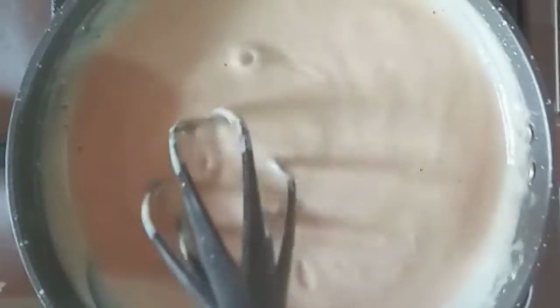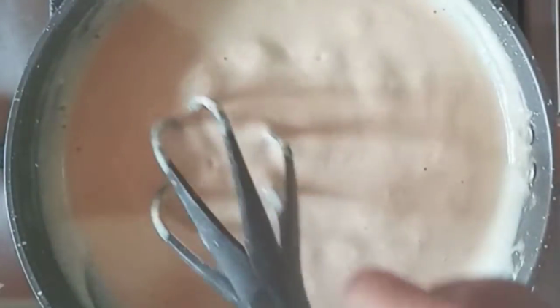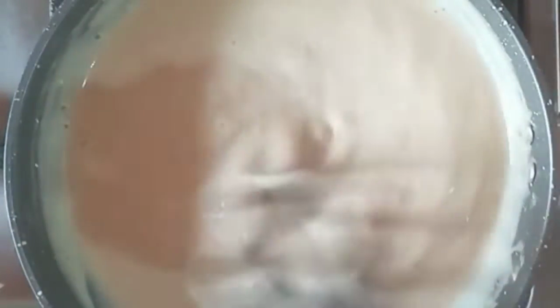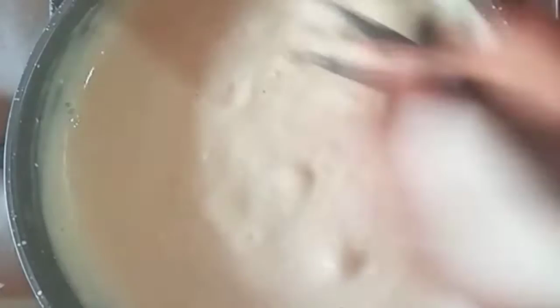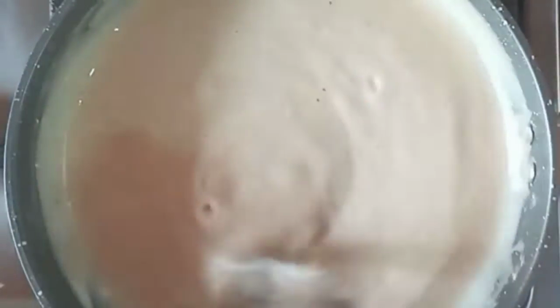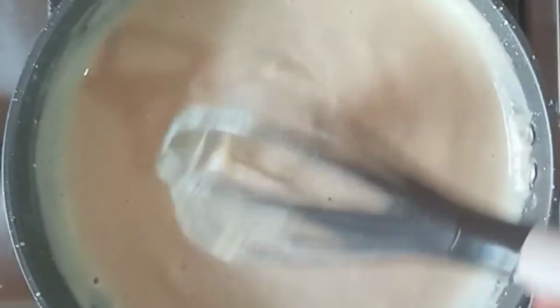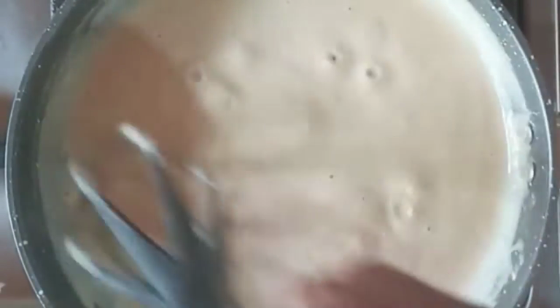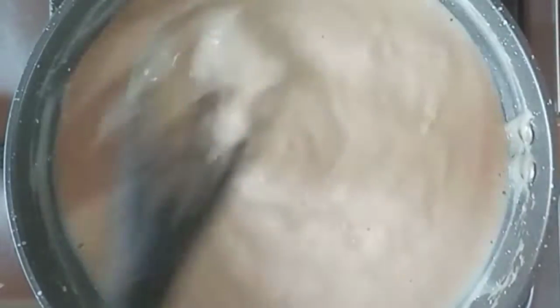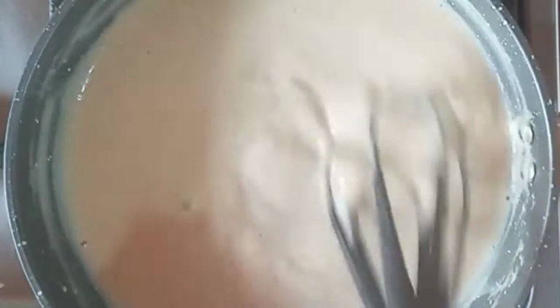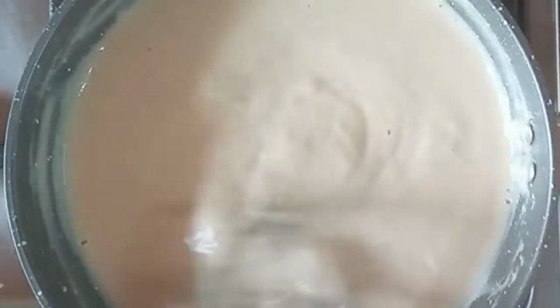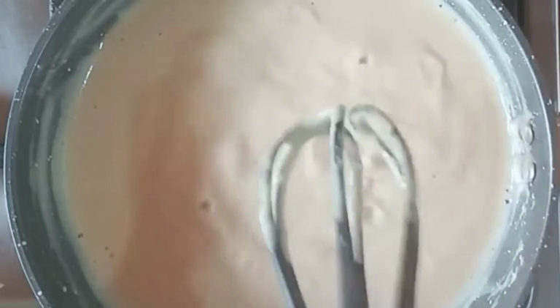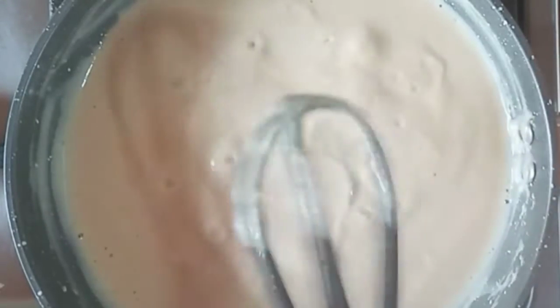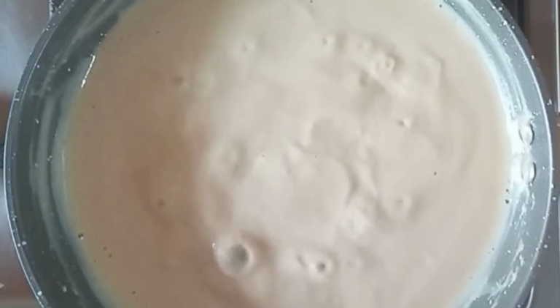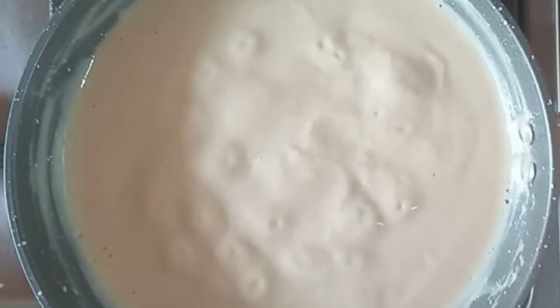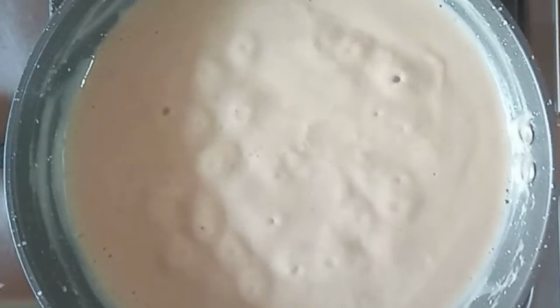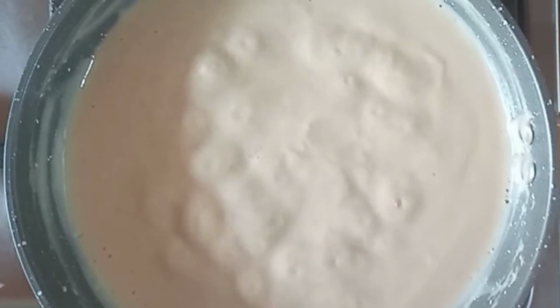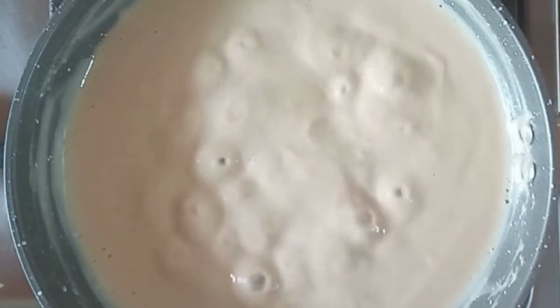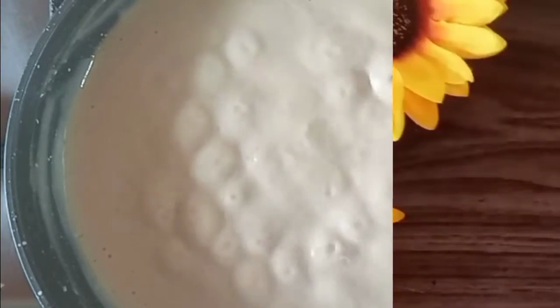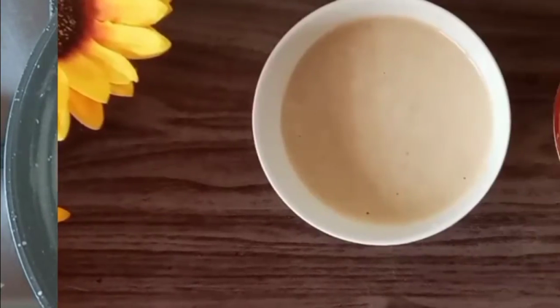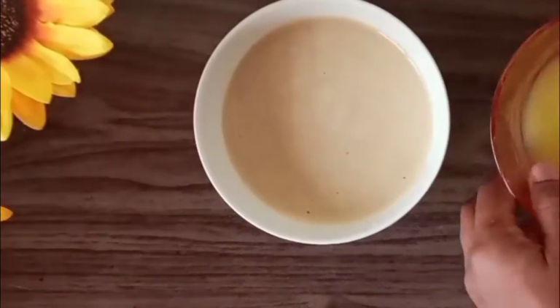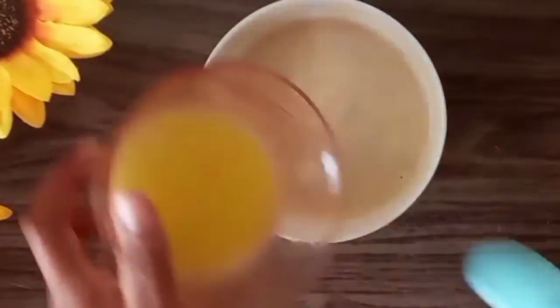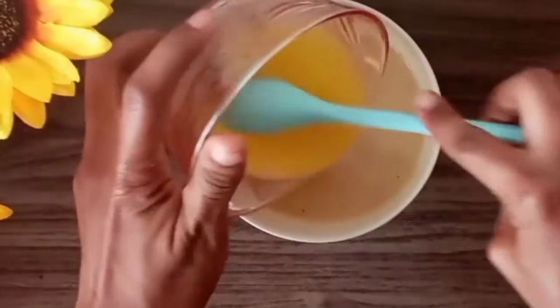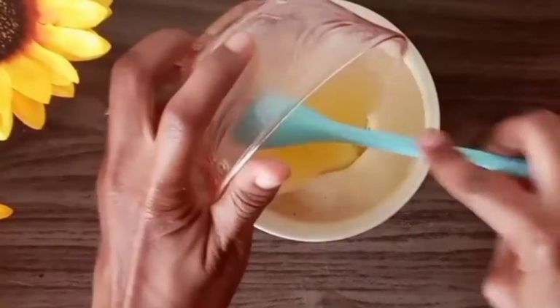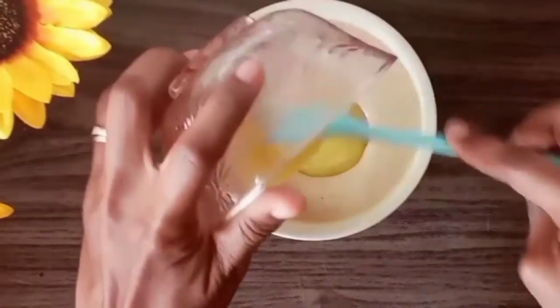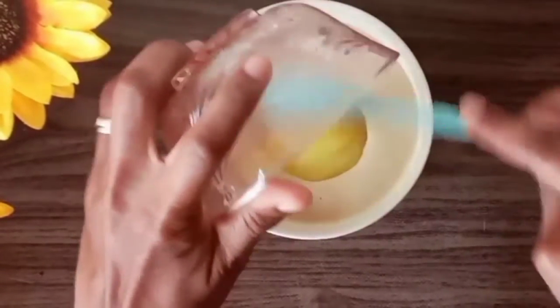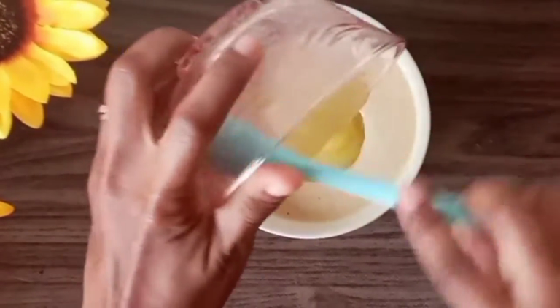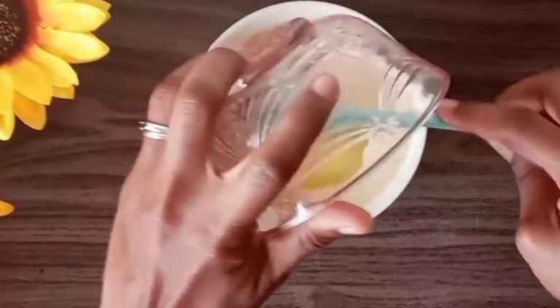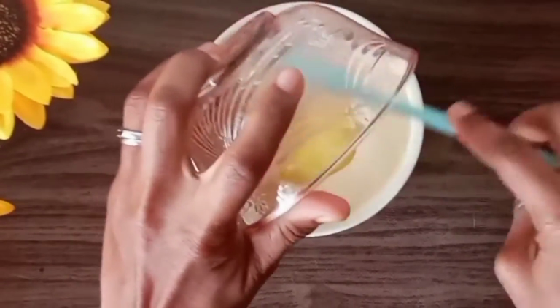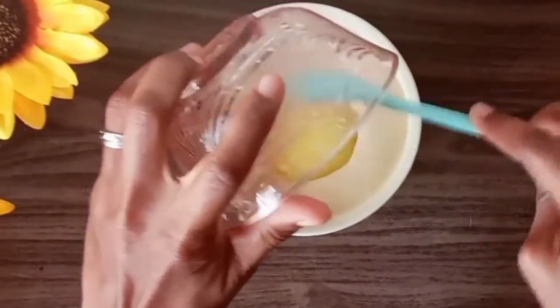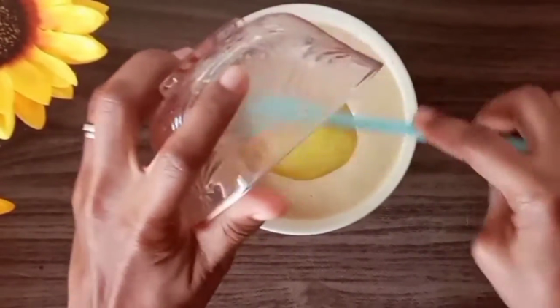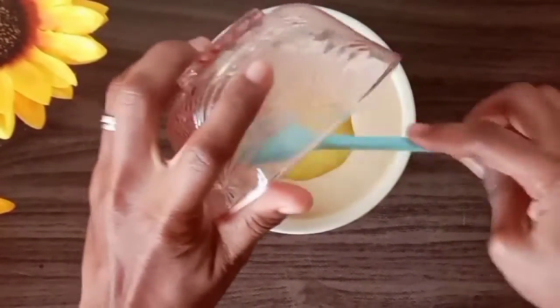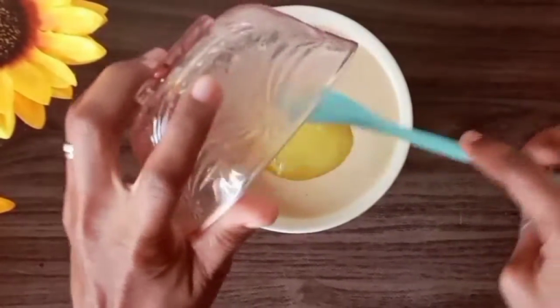Bear in mind that as the custard cools down, it thickens up even more. This is the consistency my little bloomer is comfortable with. I'll go ahead and add in my apple puree — I peeled, chopped, steamed, and blended my apple.